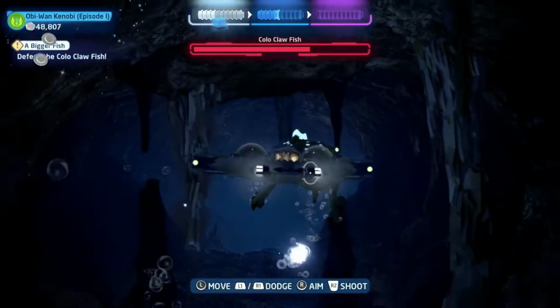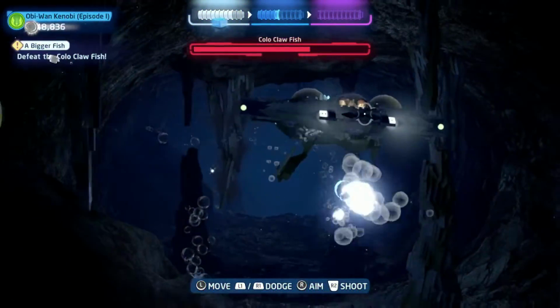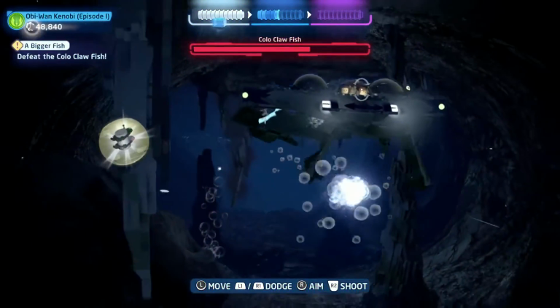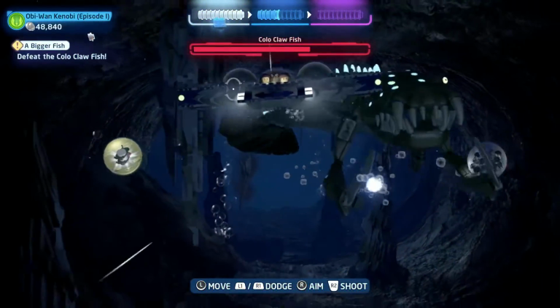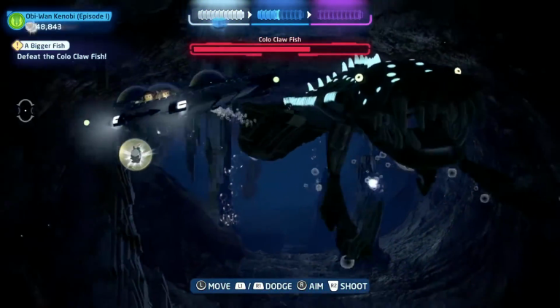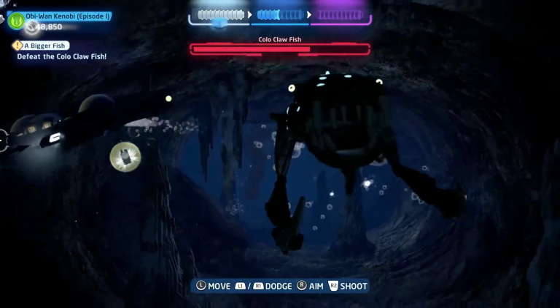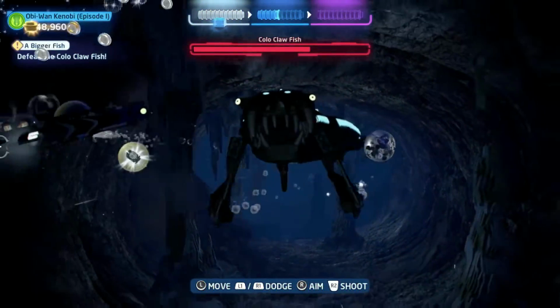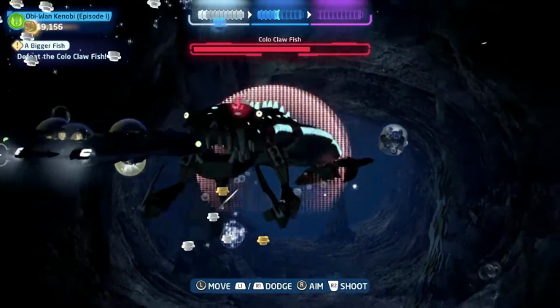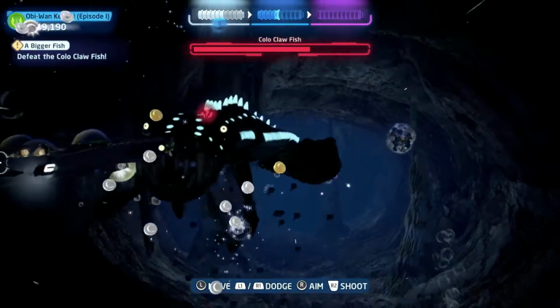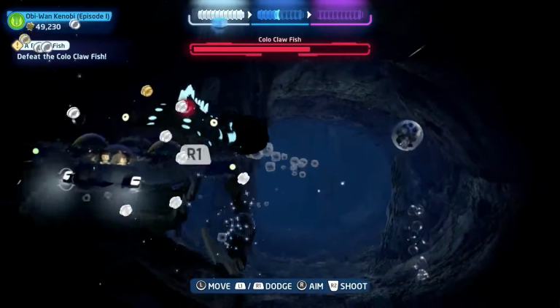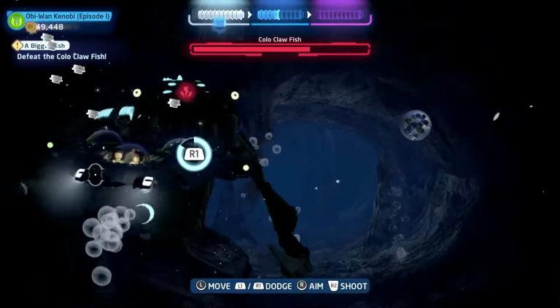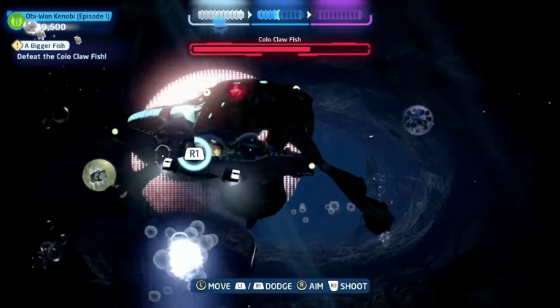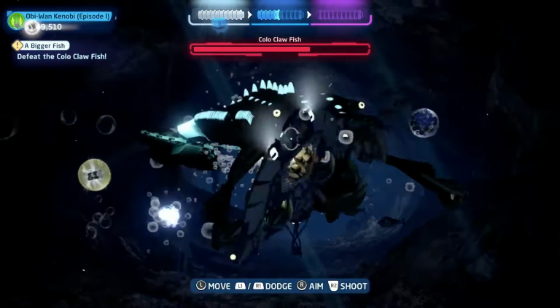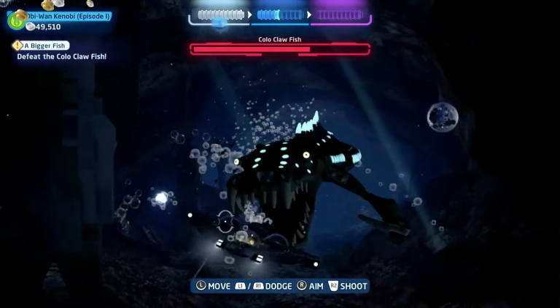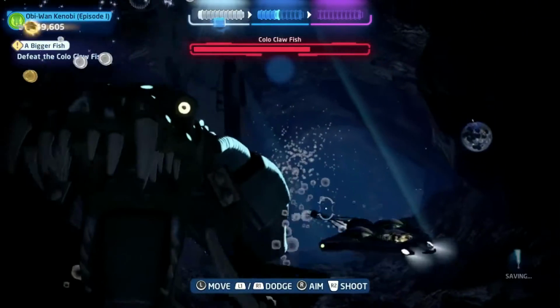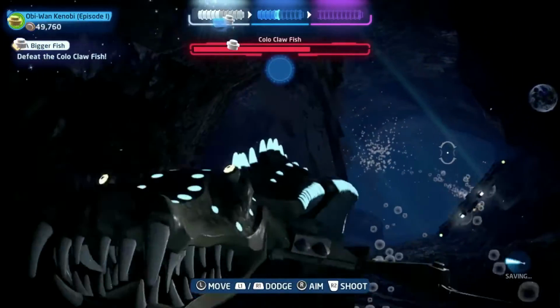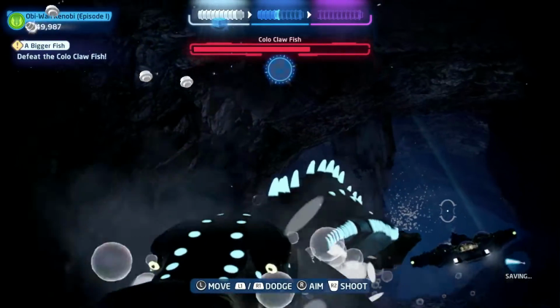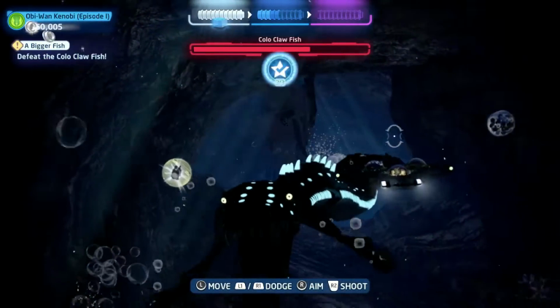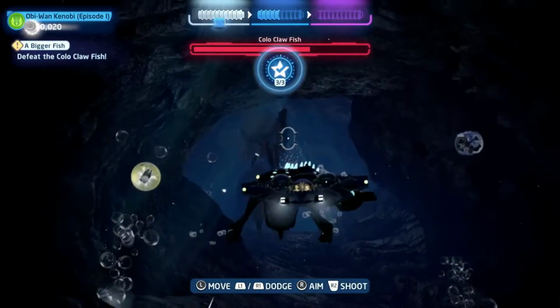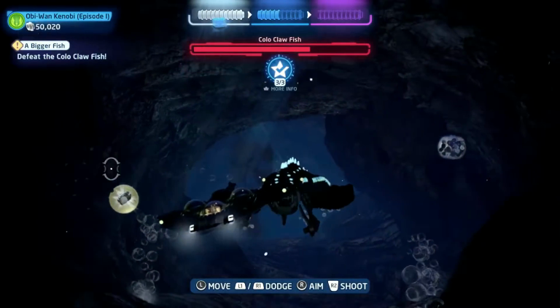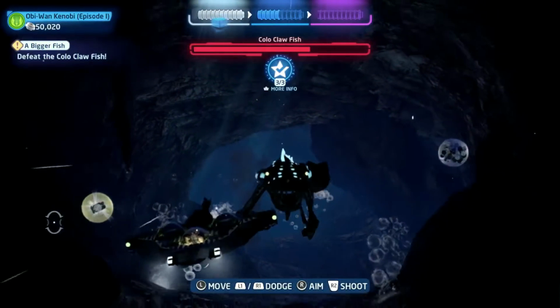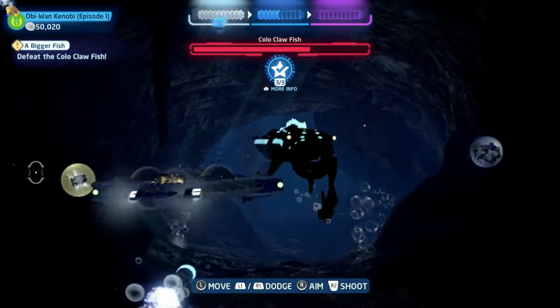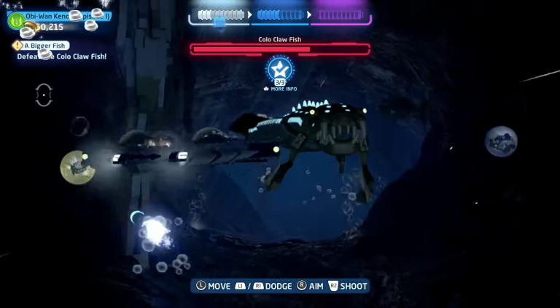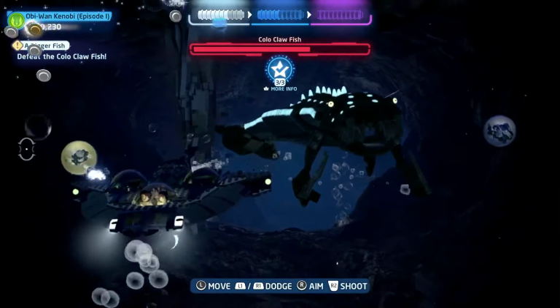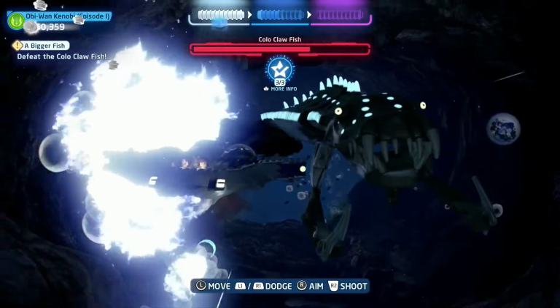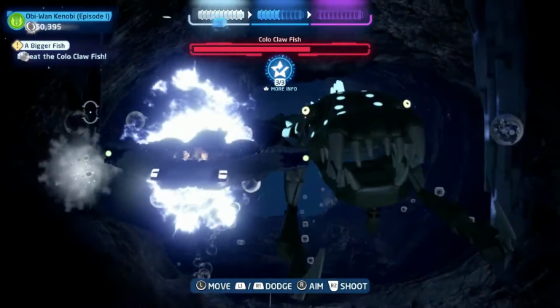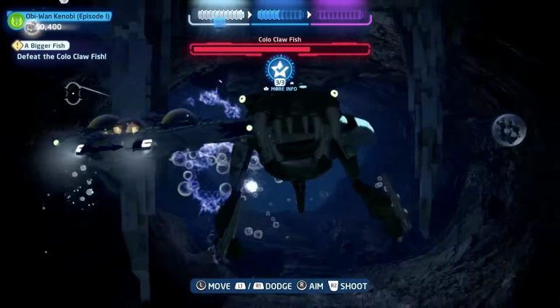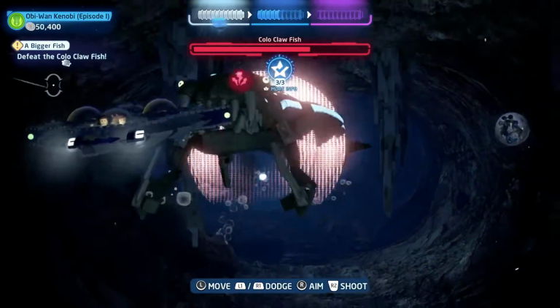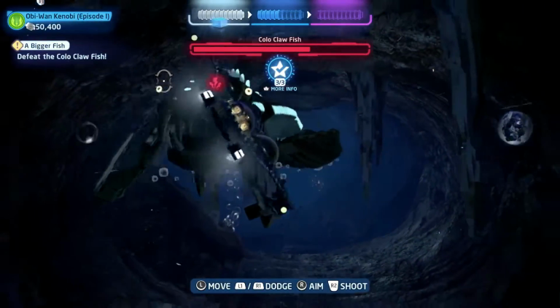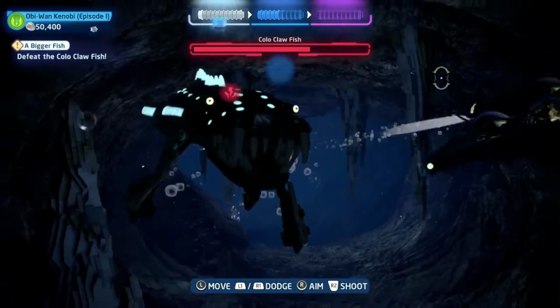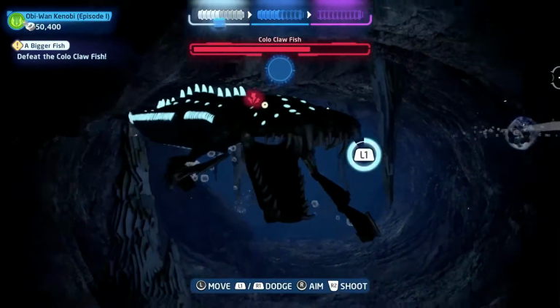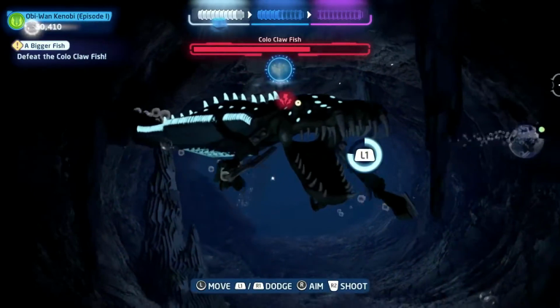The OVC killer part of the mission loops until you kill it, so you could just not damage the beast and wait for minikit bubbles or stud bubbles to pass by, and just keep shooting them until you reach the goal.